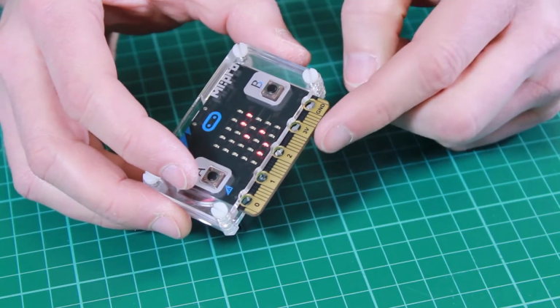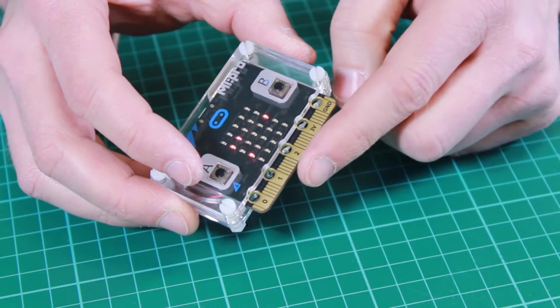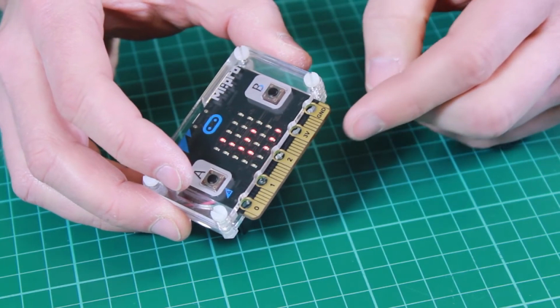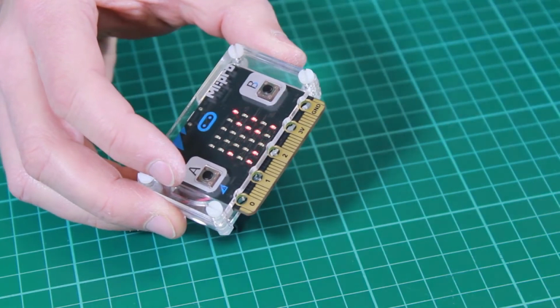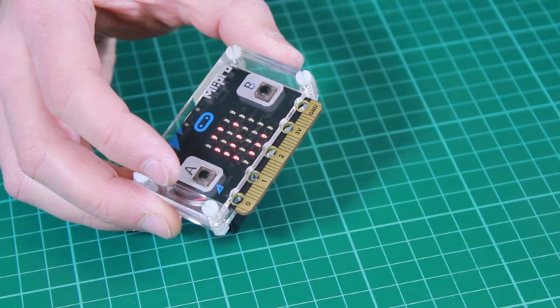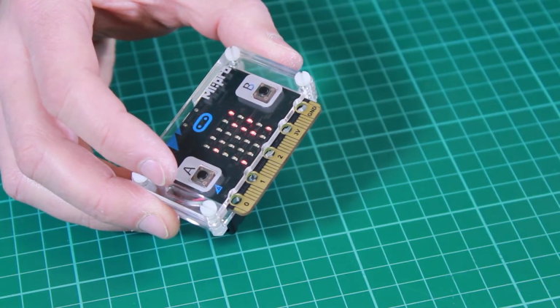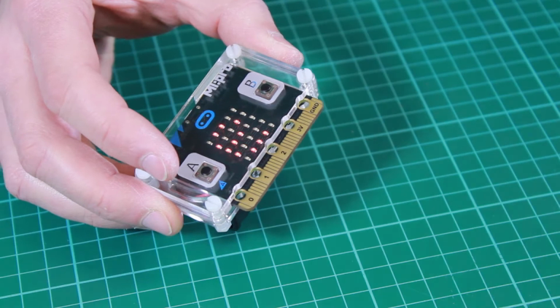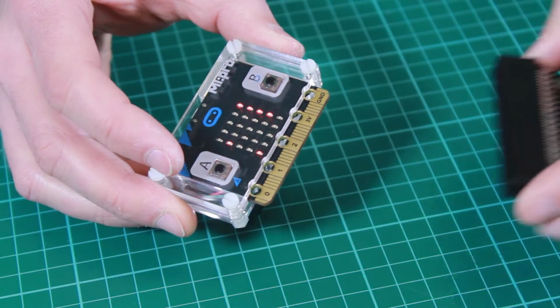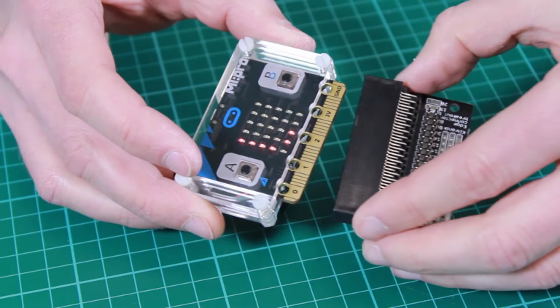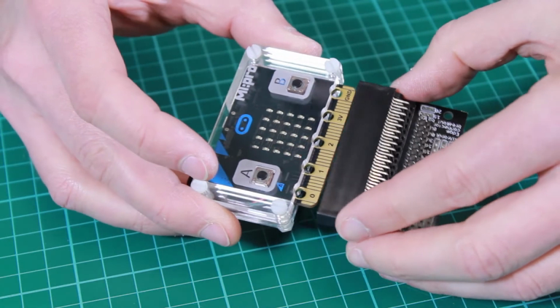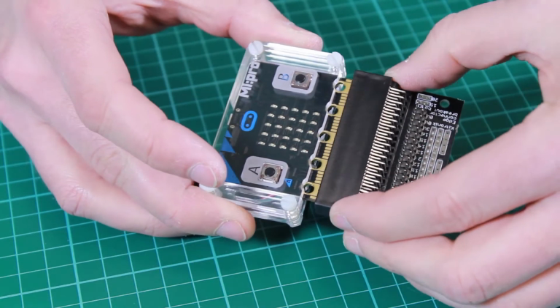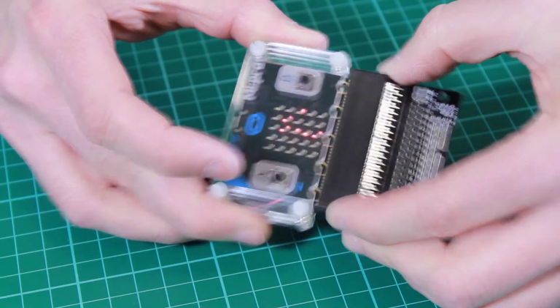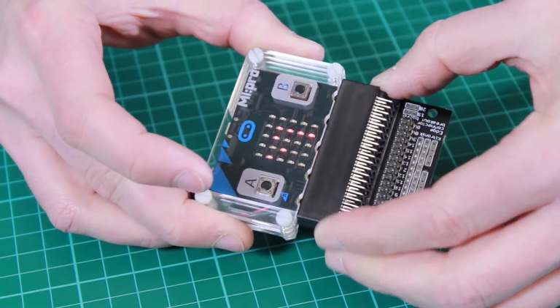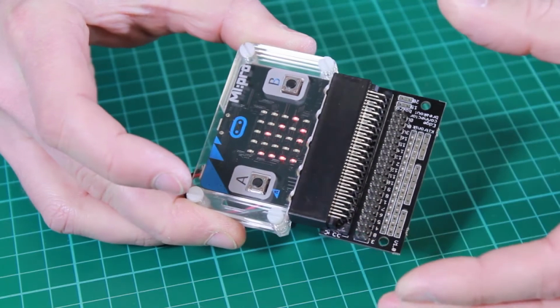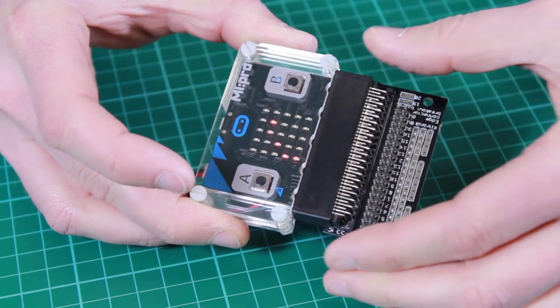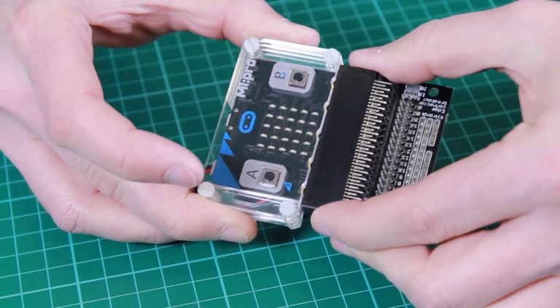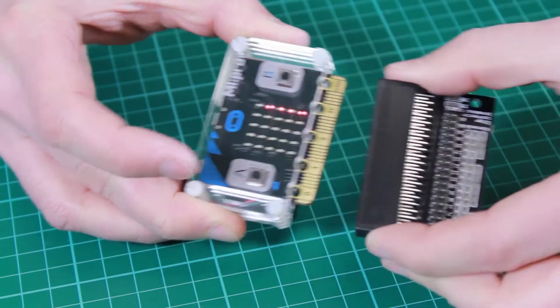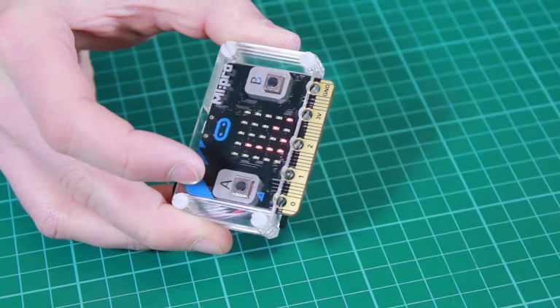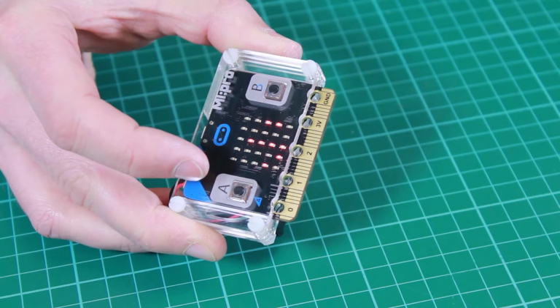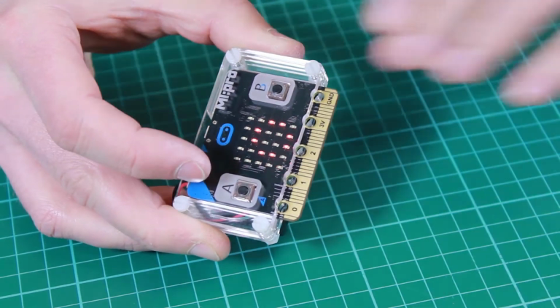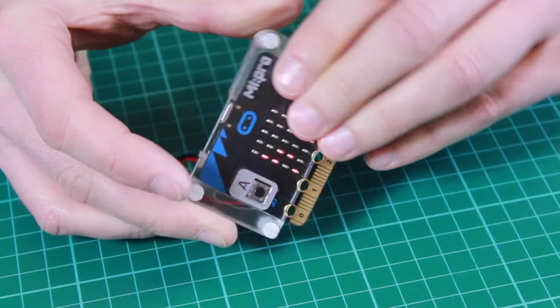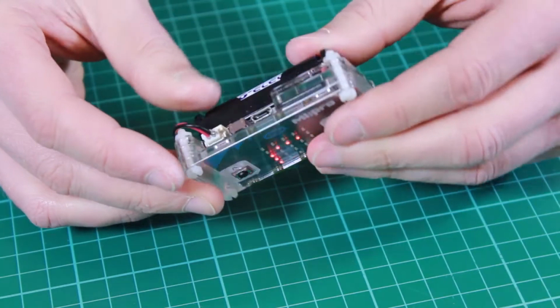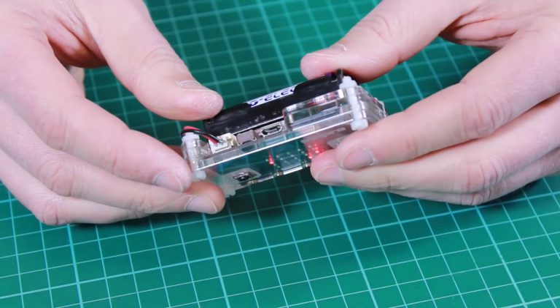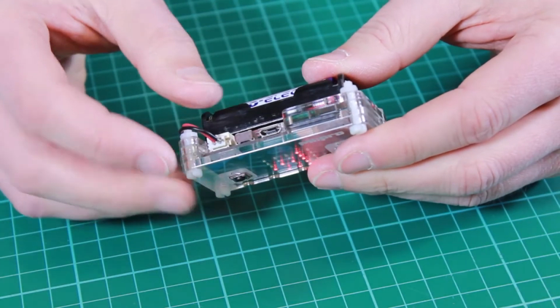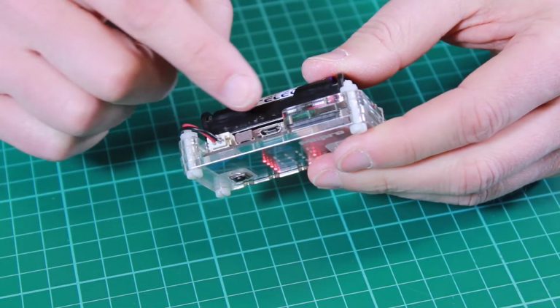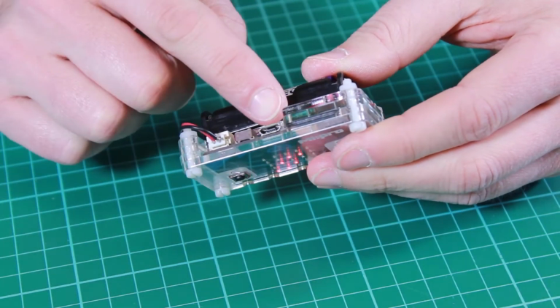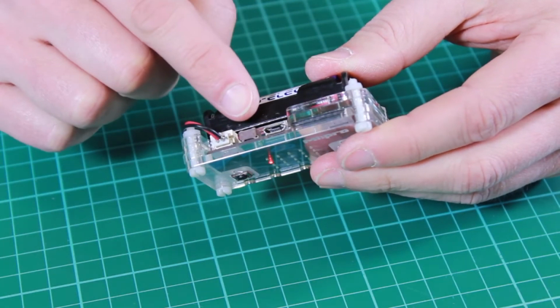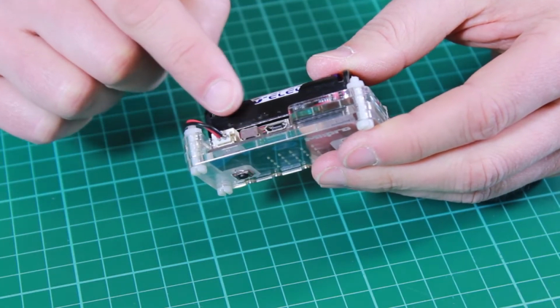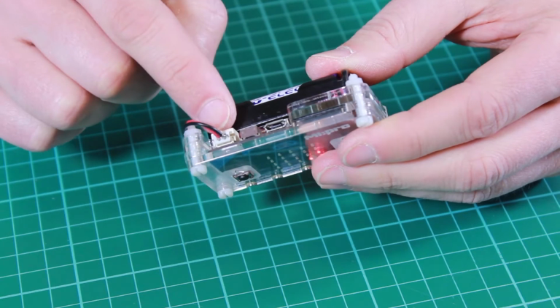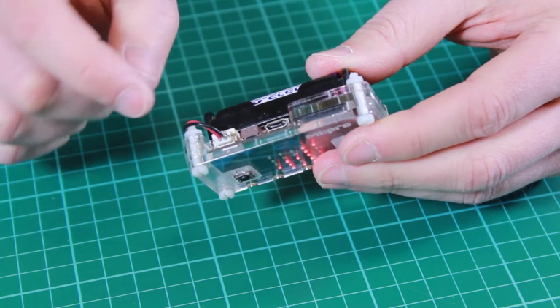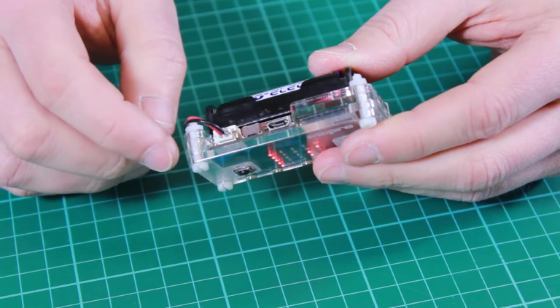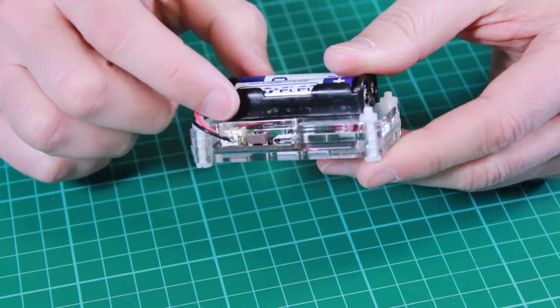We've also left the pins exposed, so if you do have an edge connector breakout board you can still use this with the case. Along the top you still have access to the USB port, the reset switch, and the JST connector.